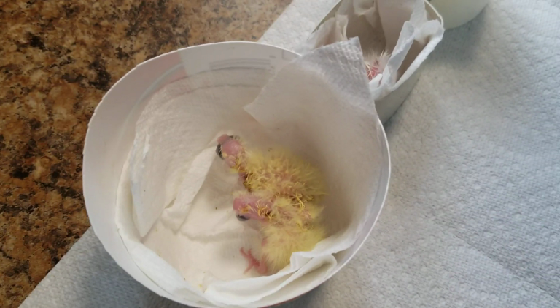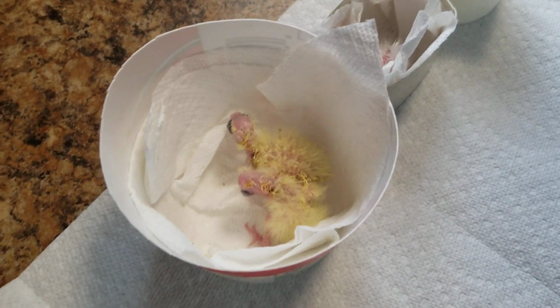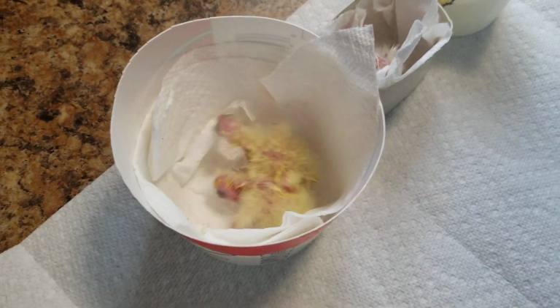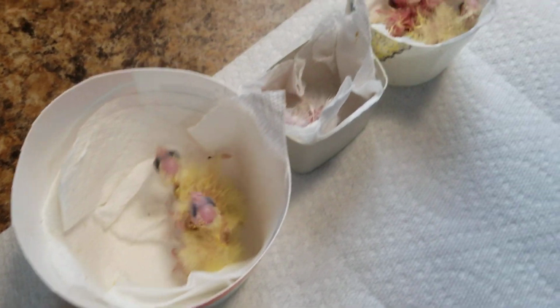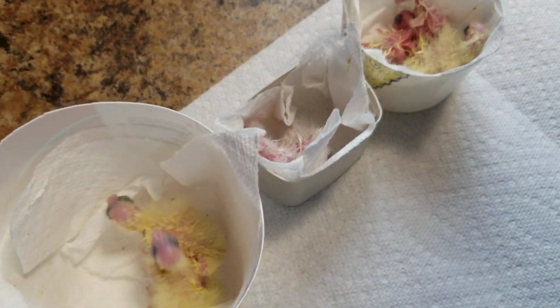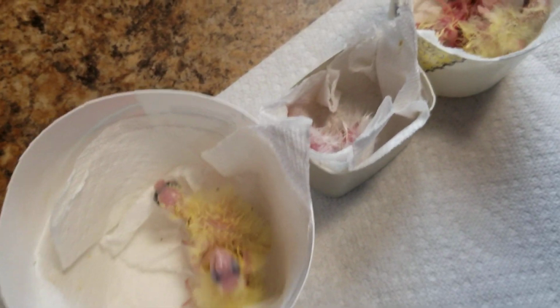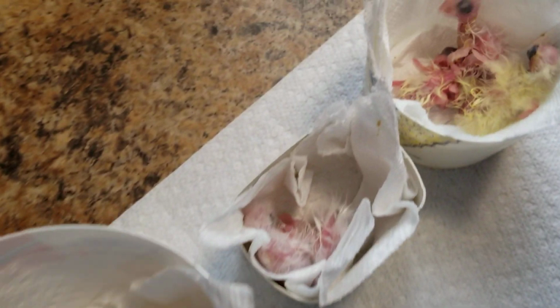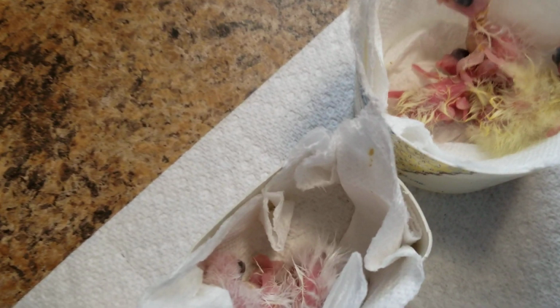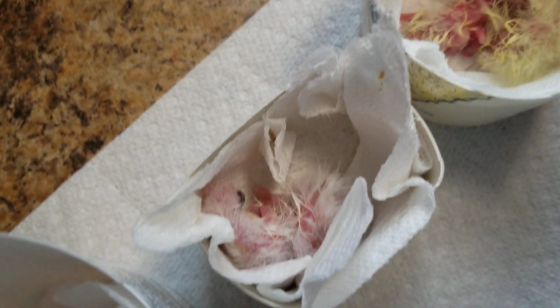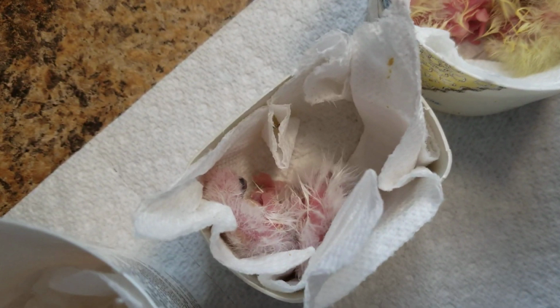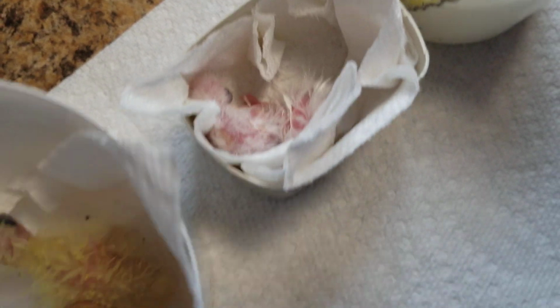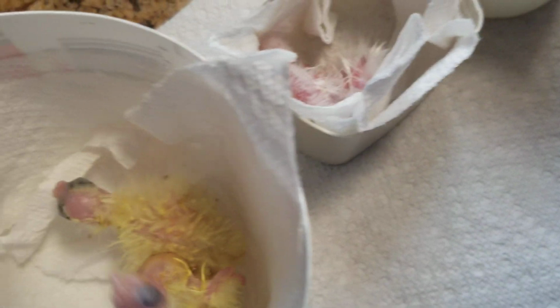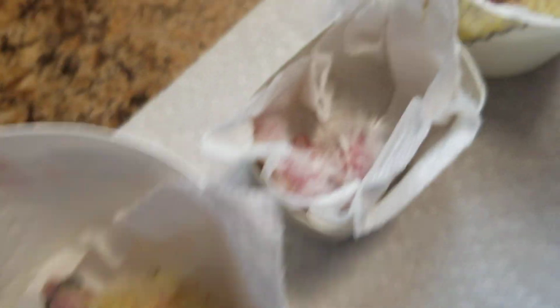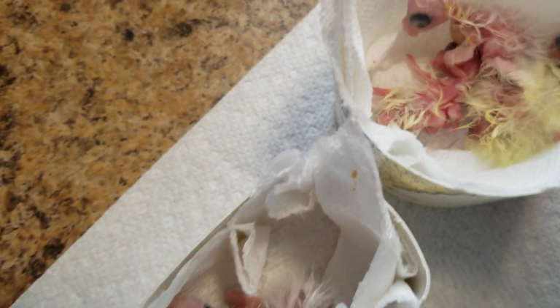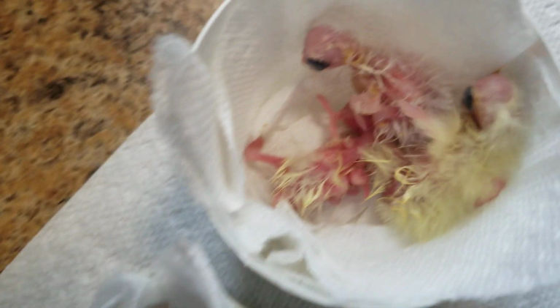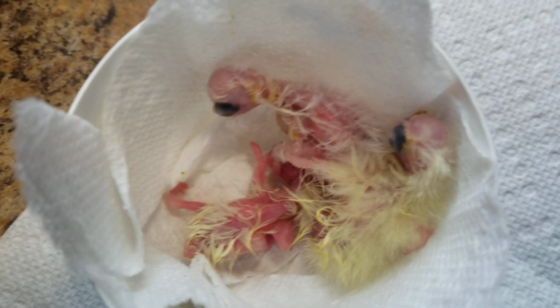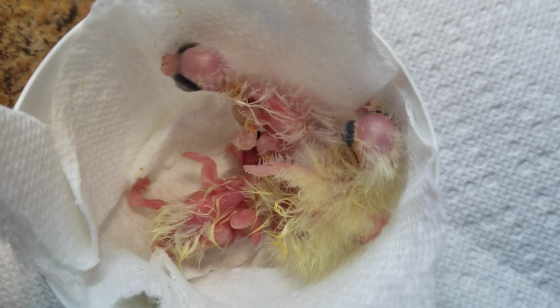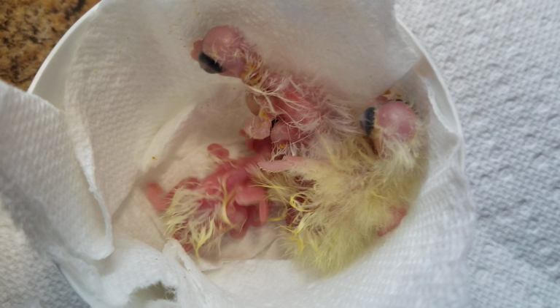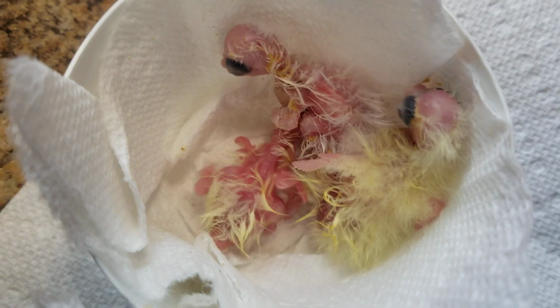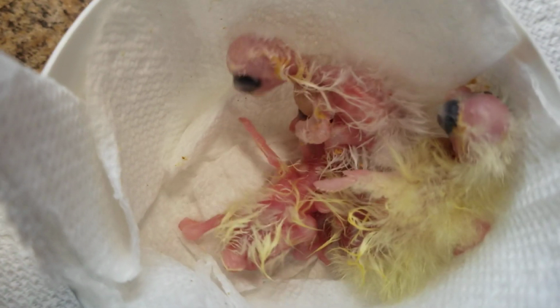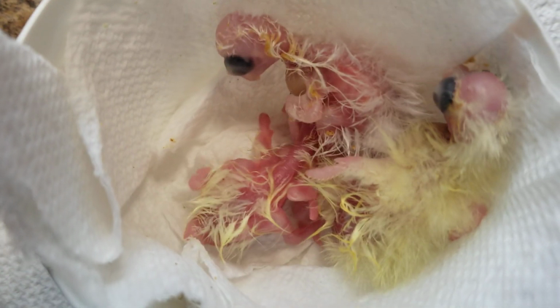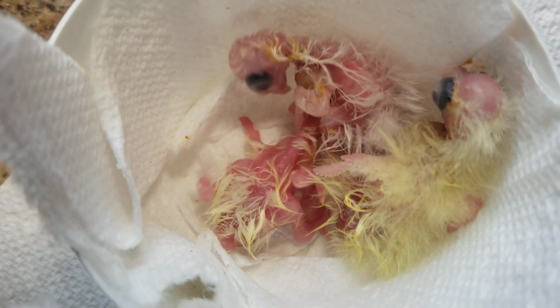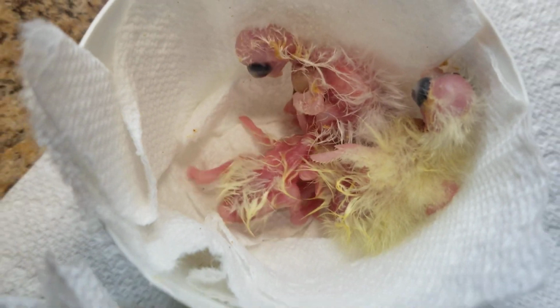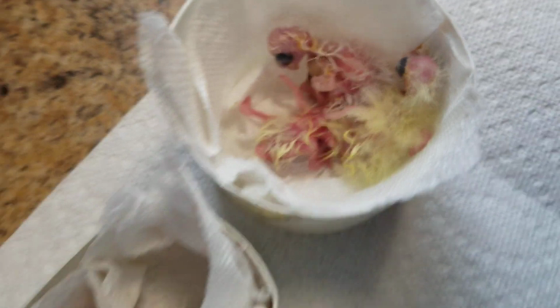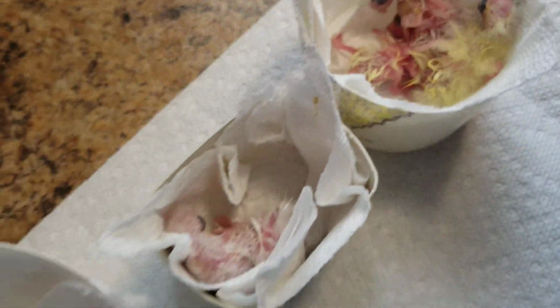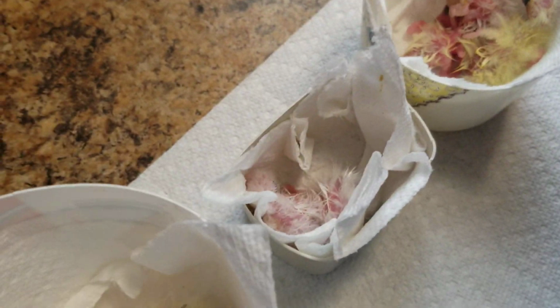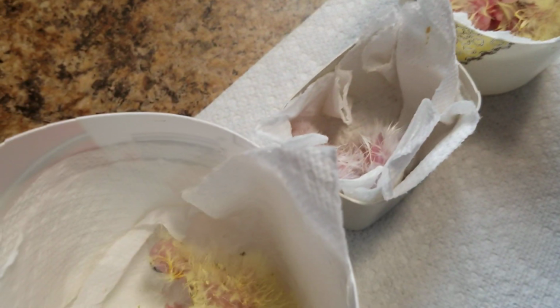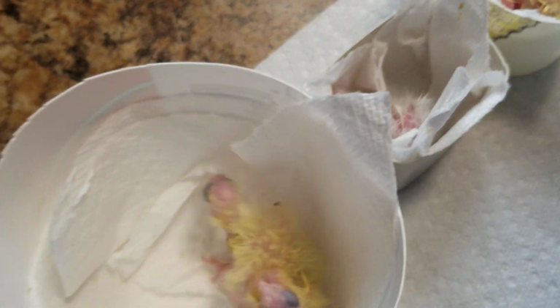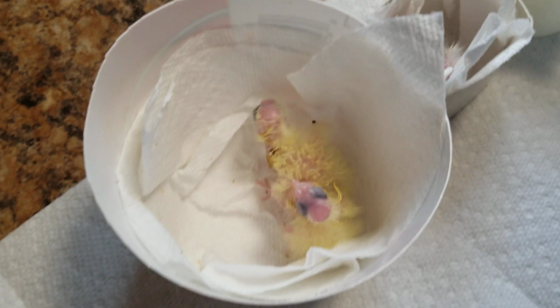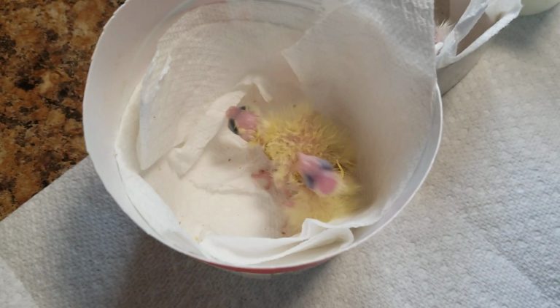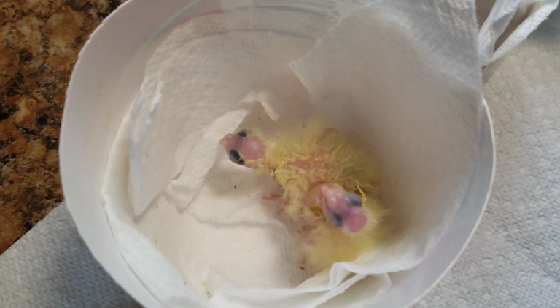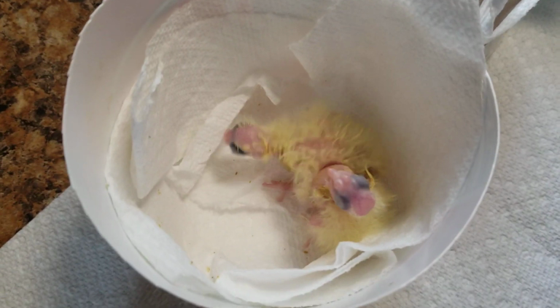Actually, we've had one, two, three, four, five, six, seven — and that smallest one in there just hatched. So these are all within a few days old, these being the oldest.